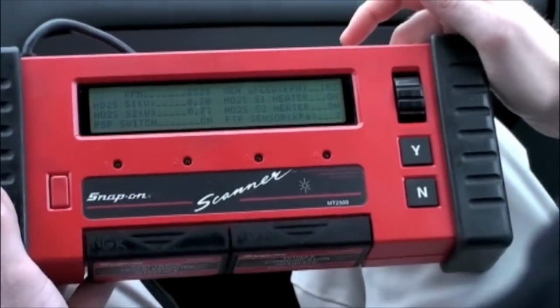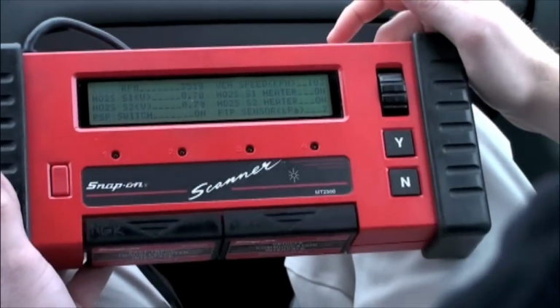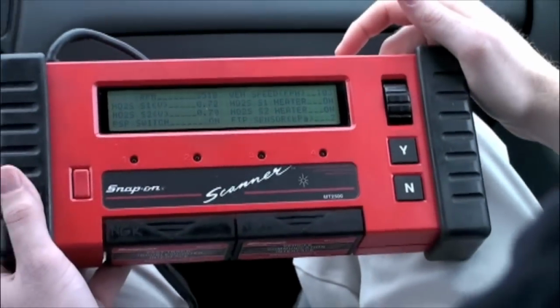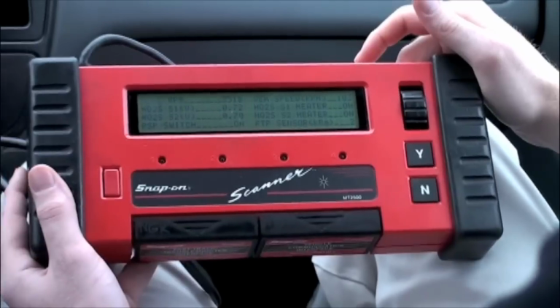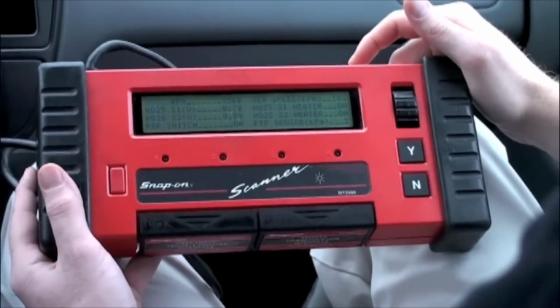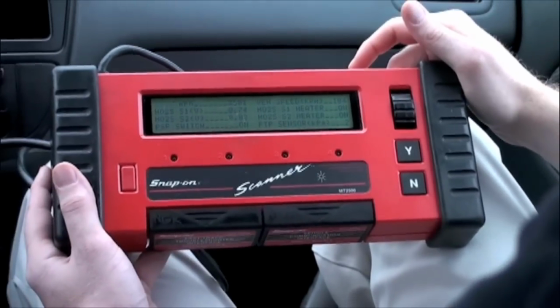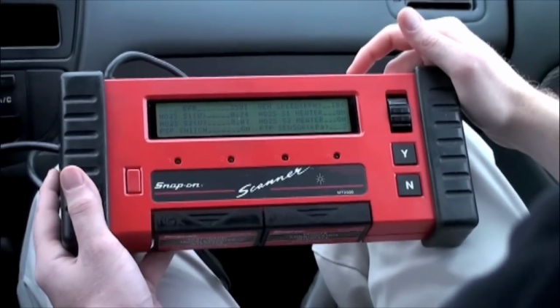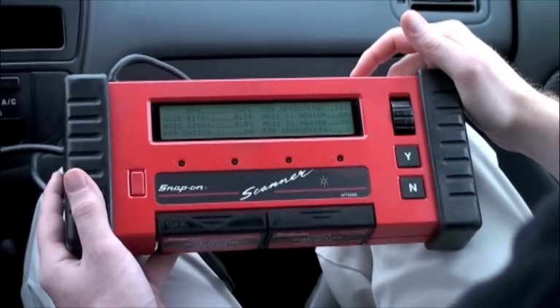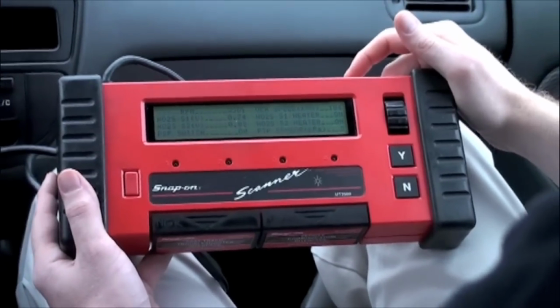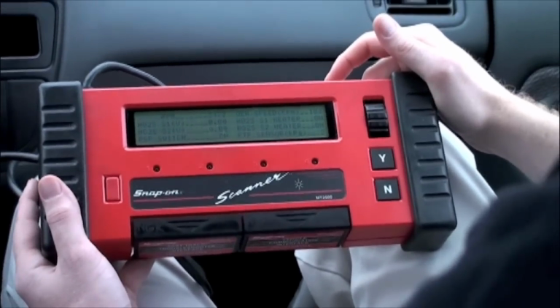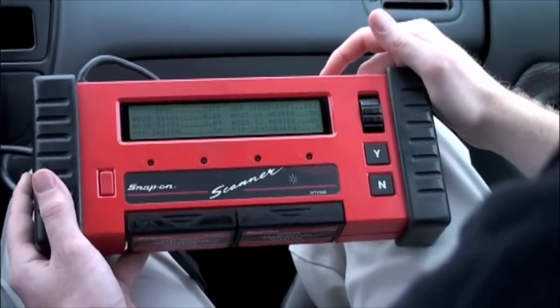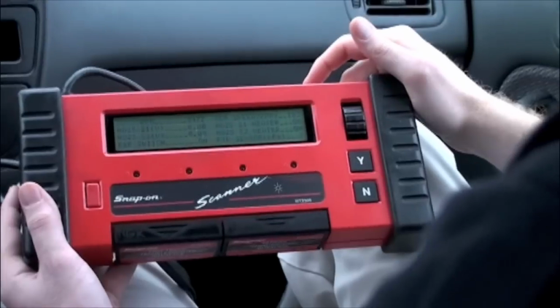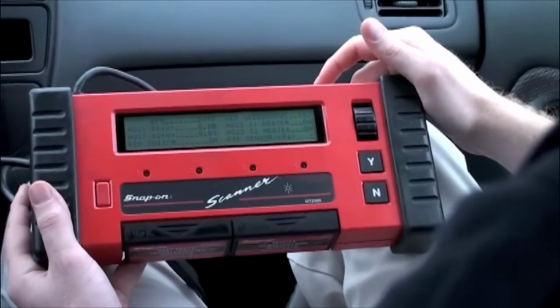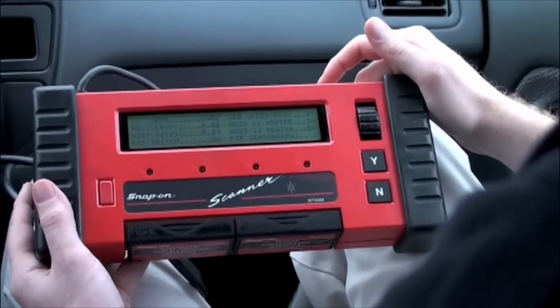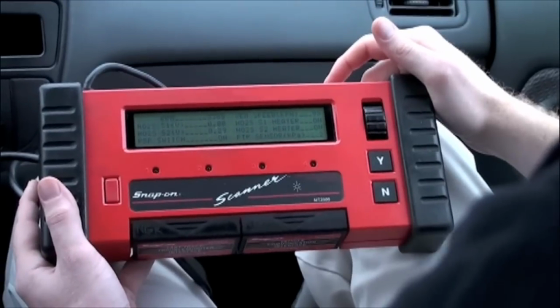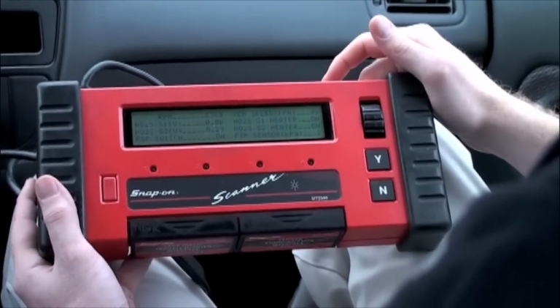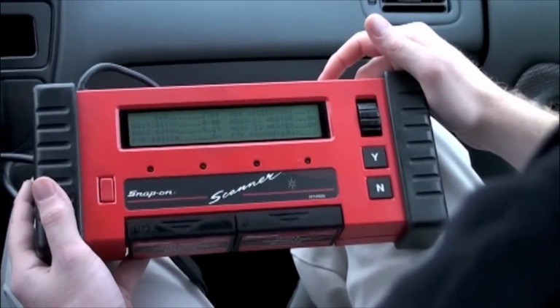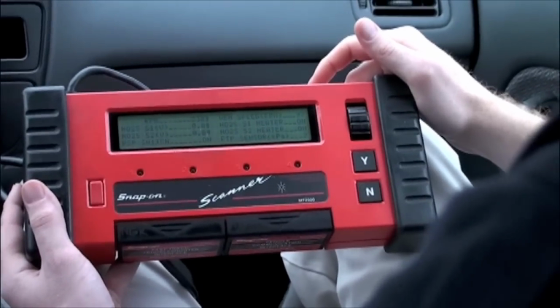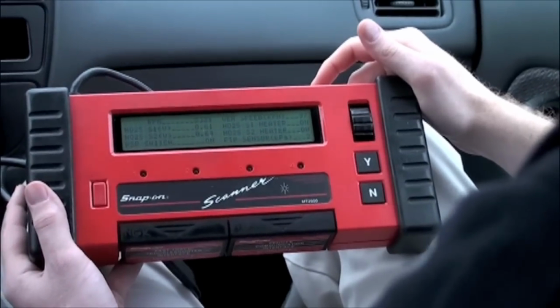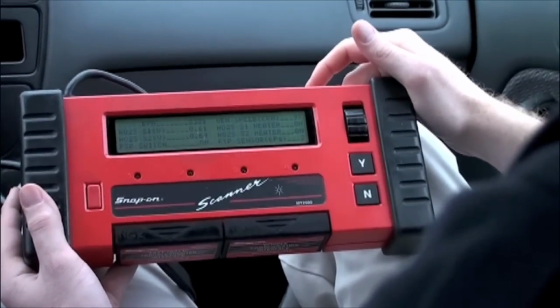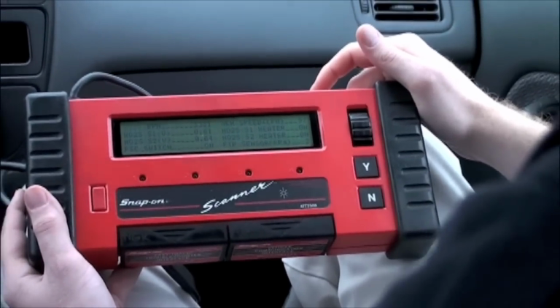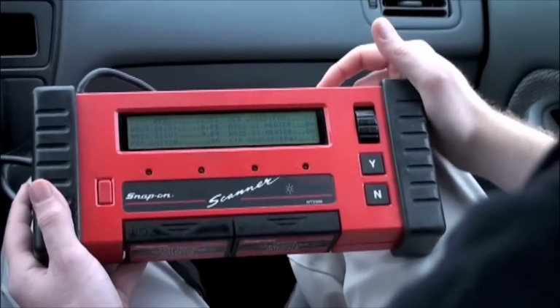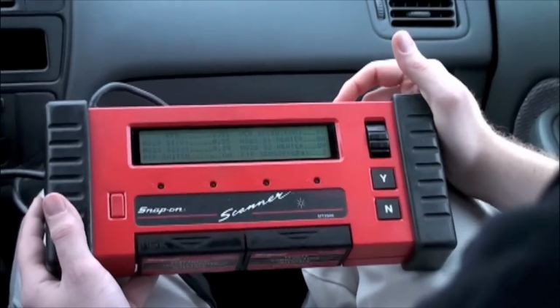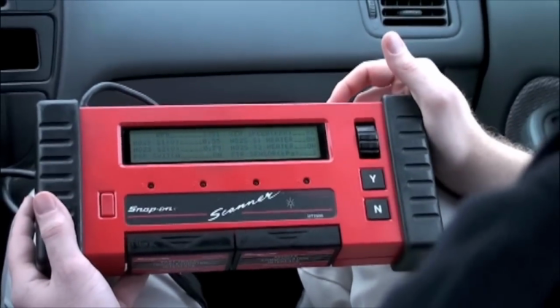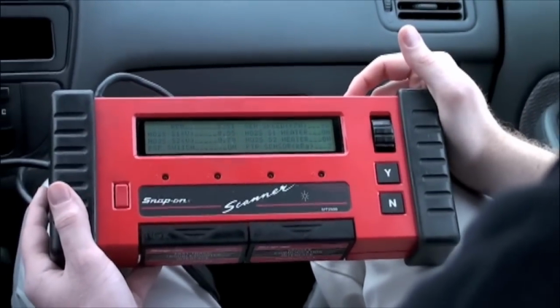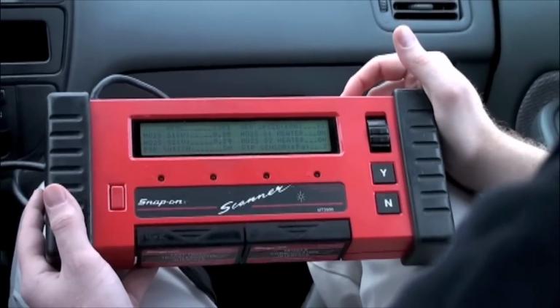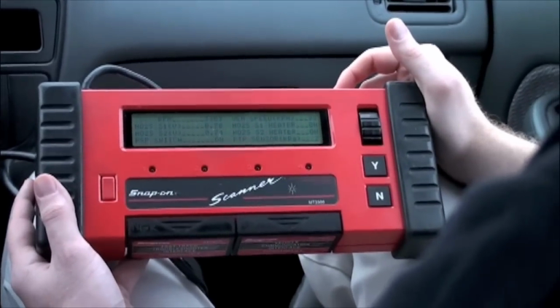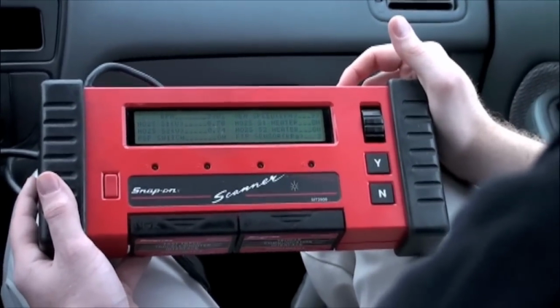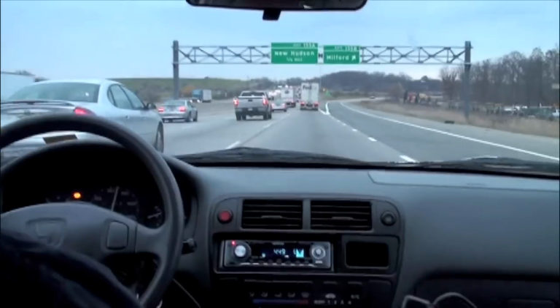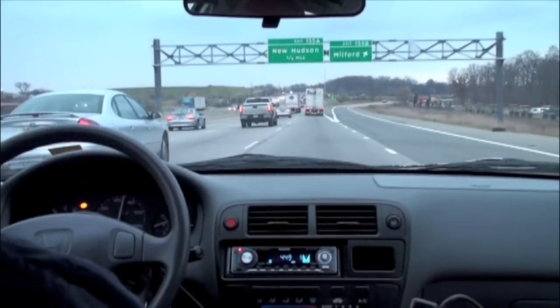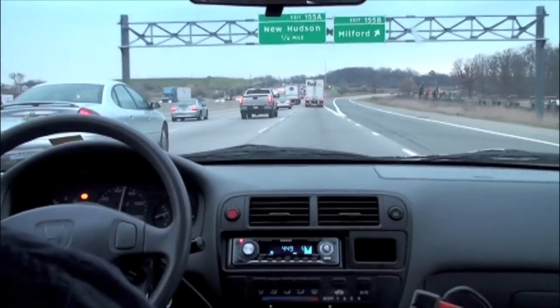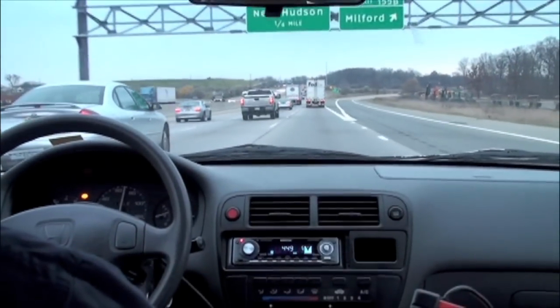A professional technician may use a scan tool to find the source of a check engine light. The scan tool may point the technician in the direction of the fault, but additional testing such as a road test may also be required.